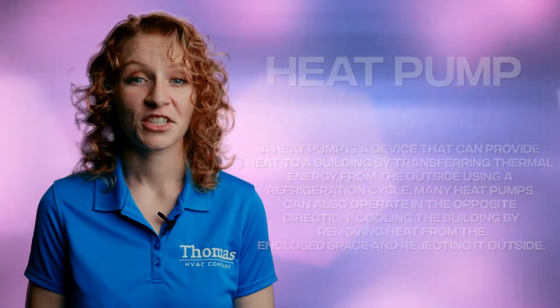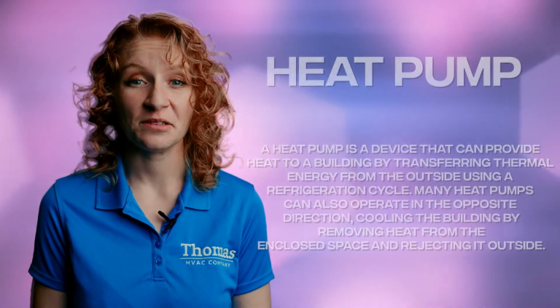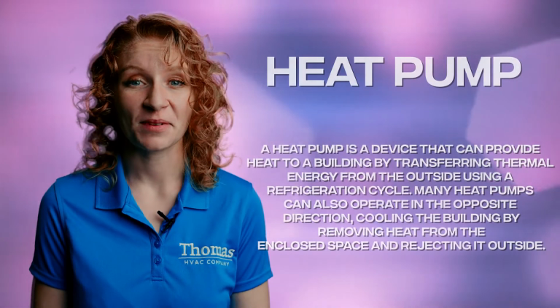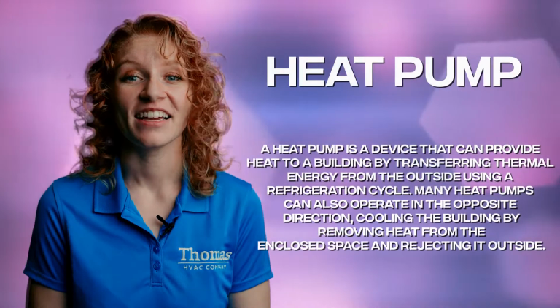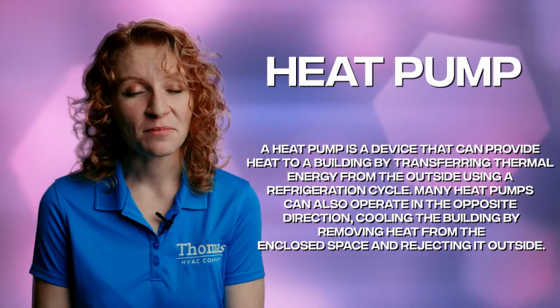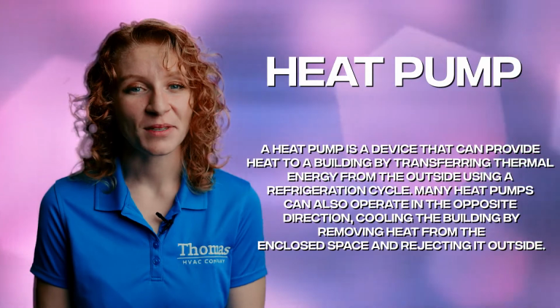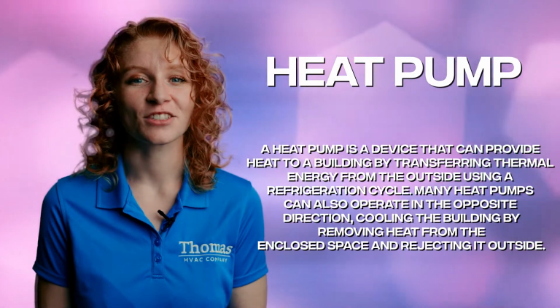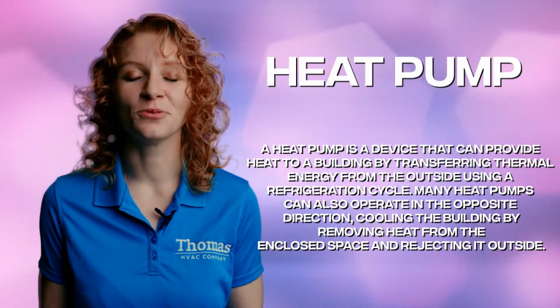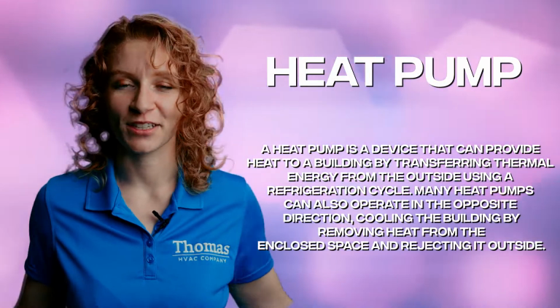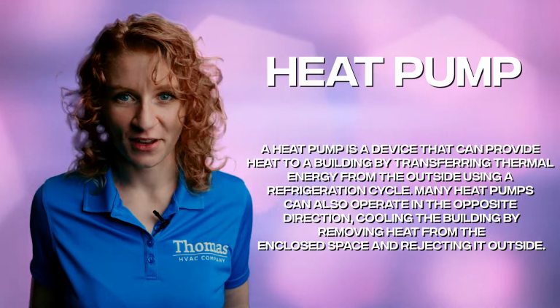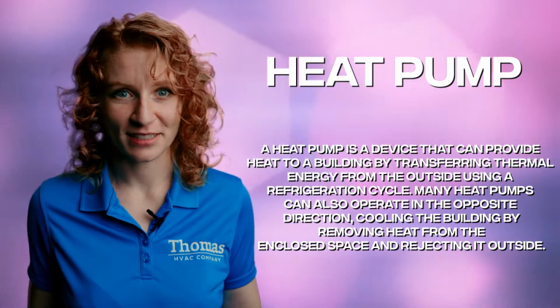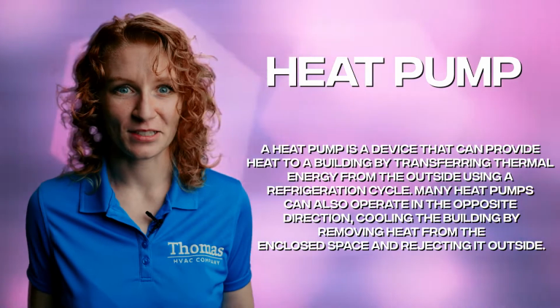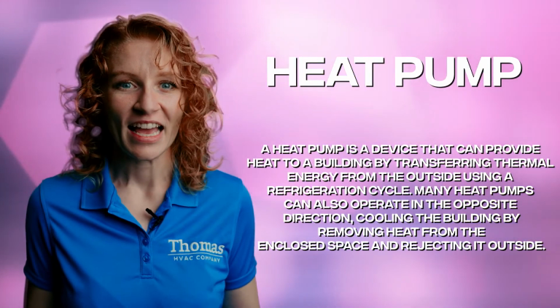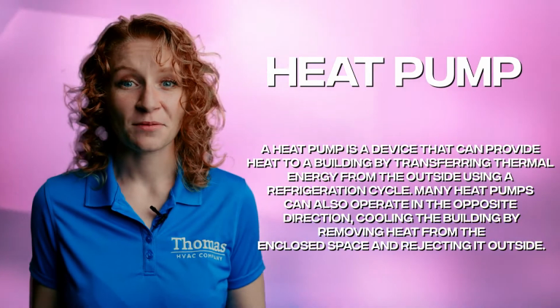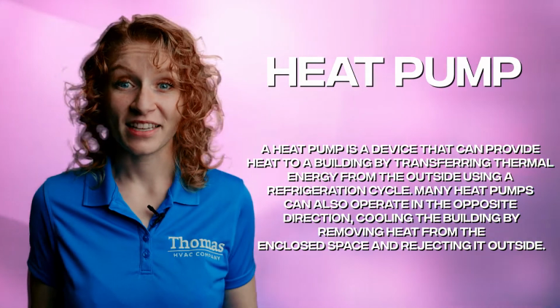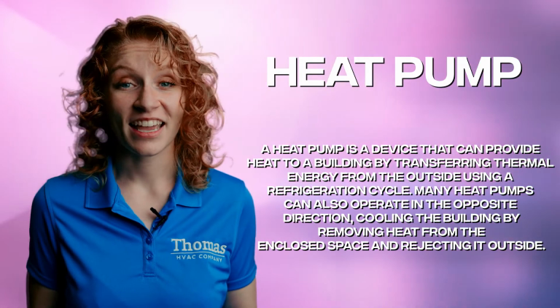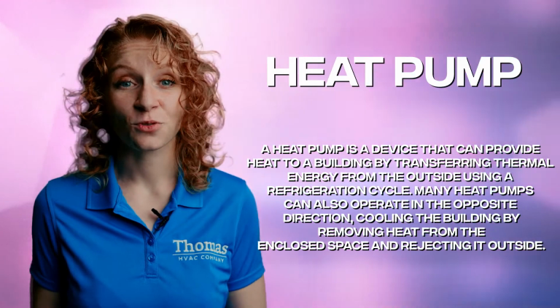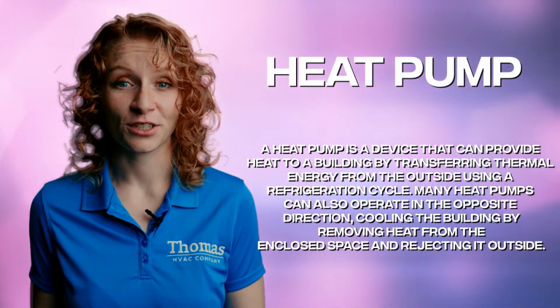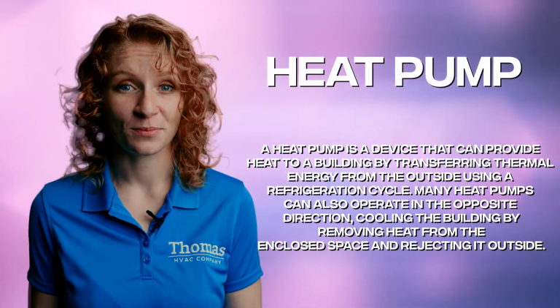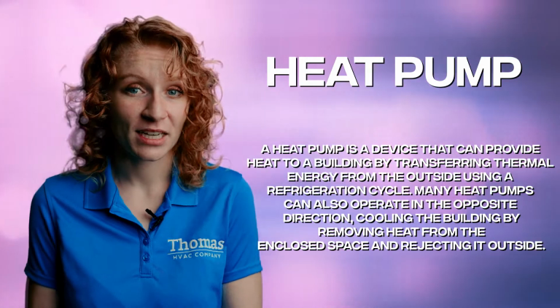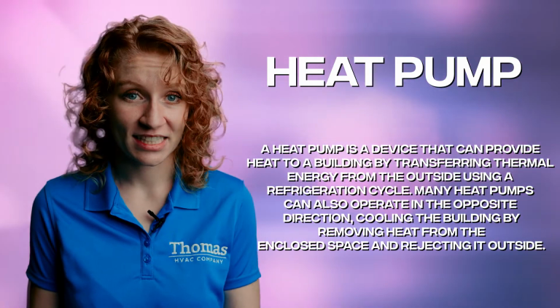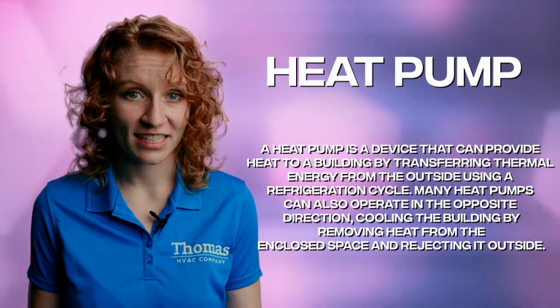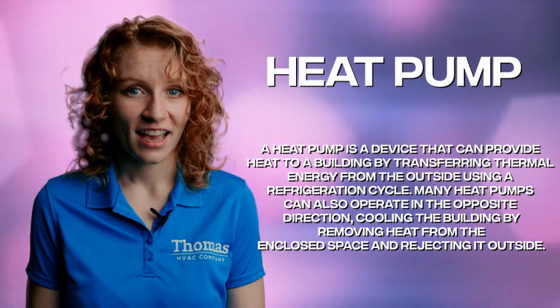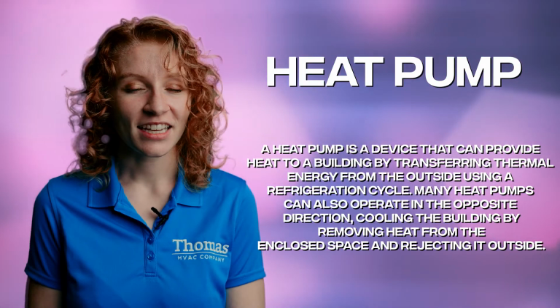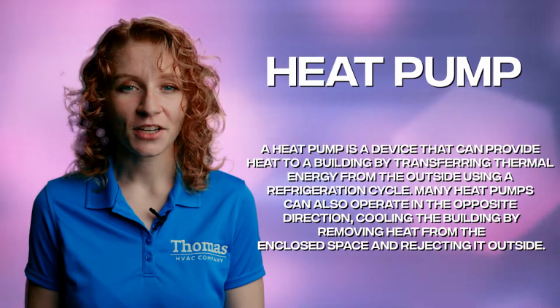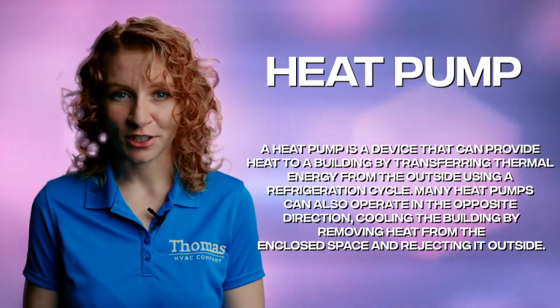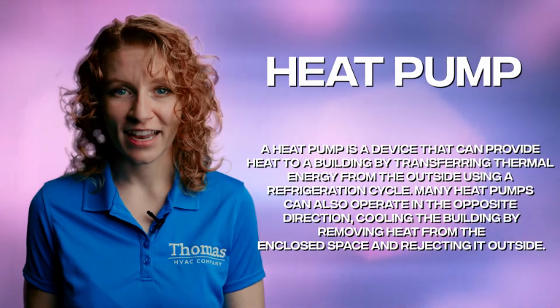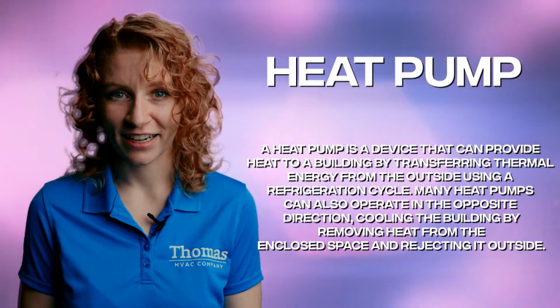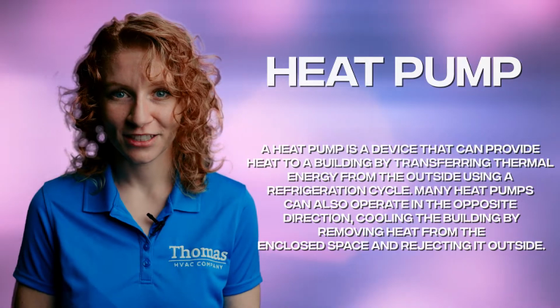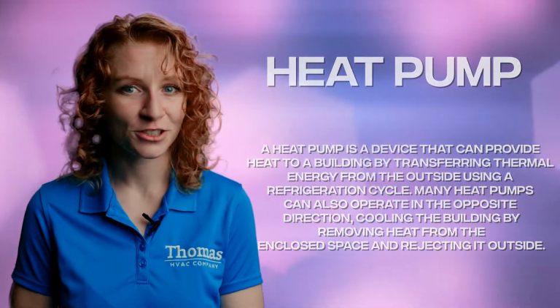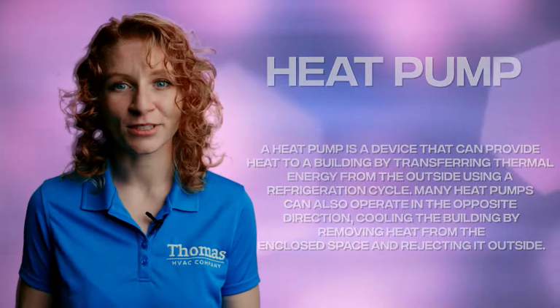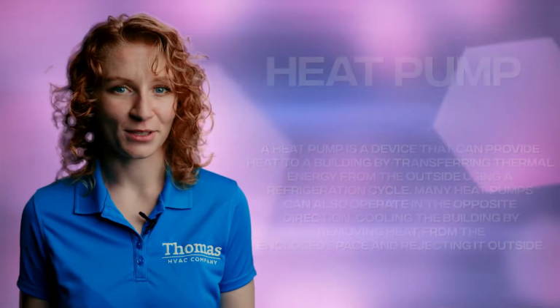Your heat pump. A heat pump is like the superhero of HVAC systems. It can both heat and cool your home, depending on the season. It's like having a furnace and an air conditioner rolled into one.